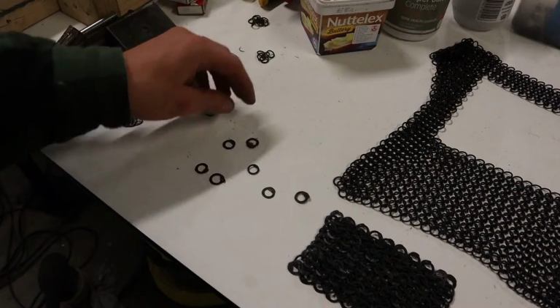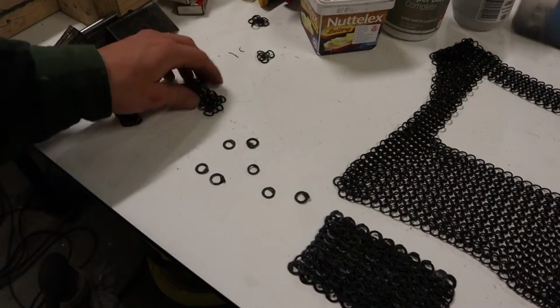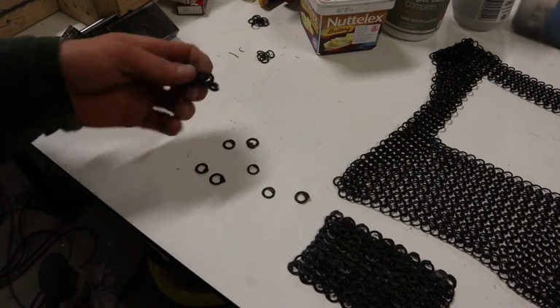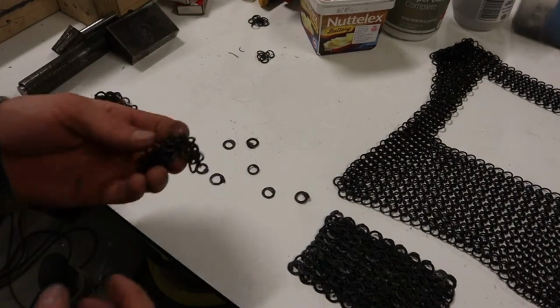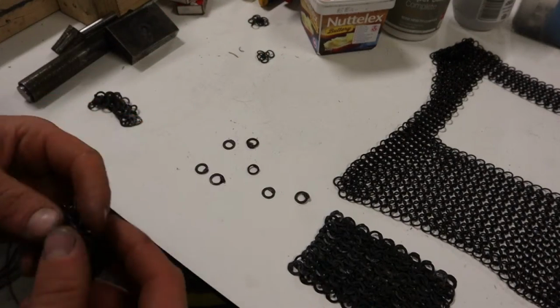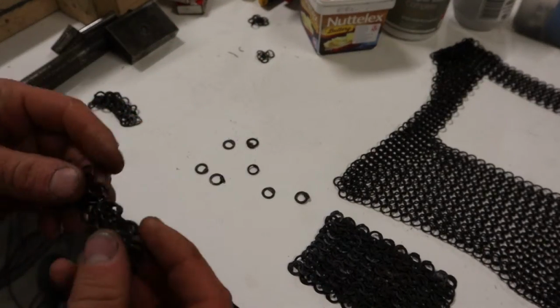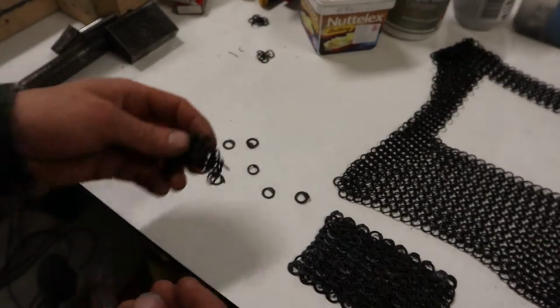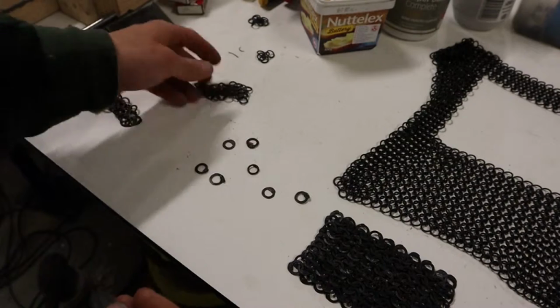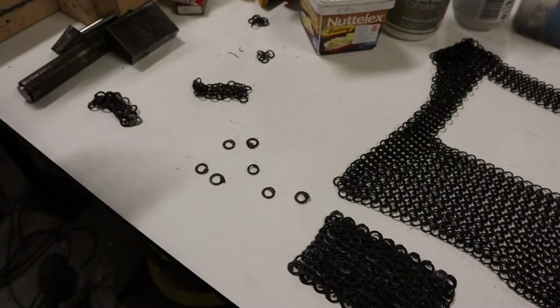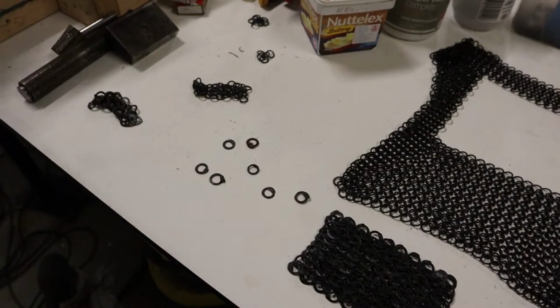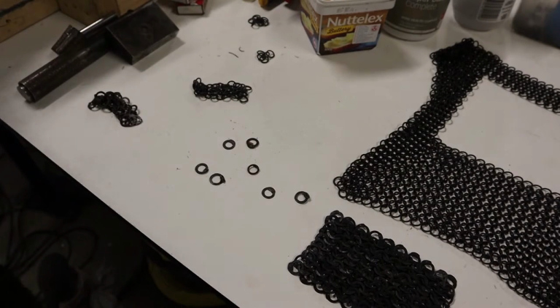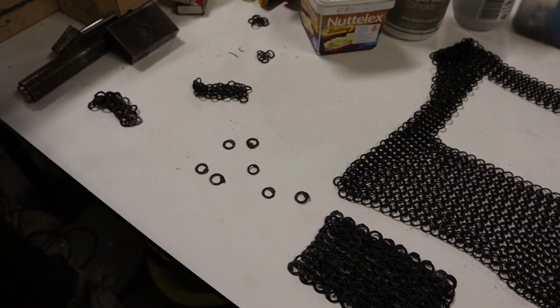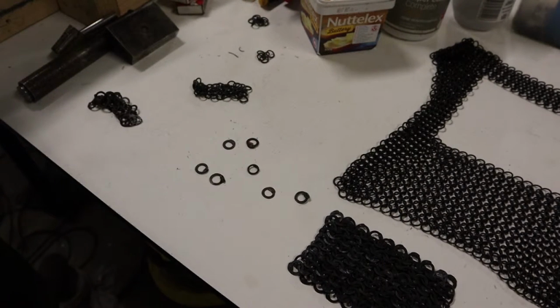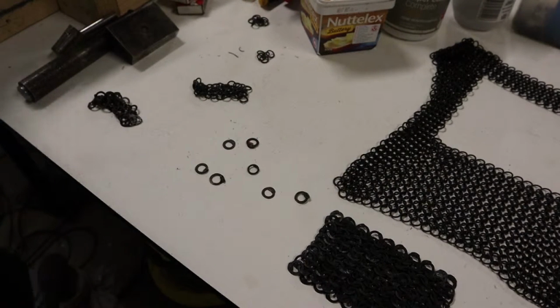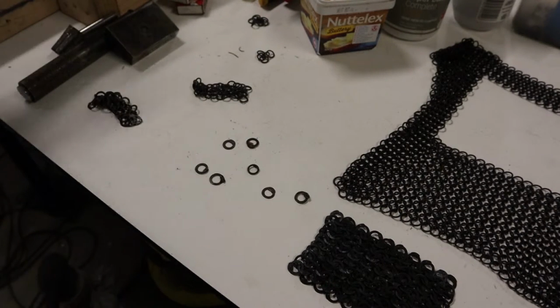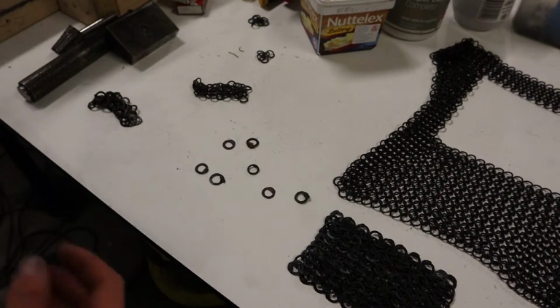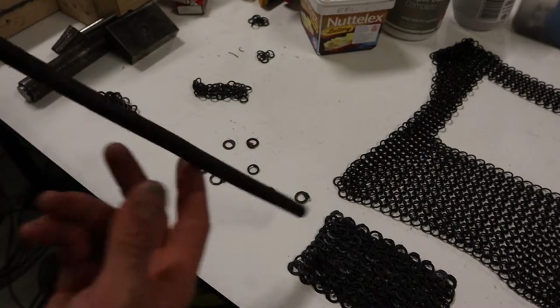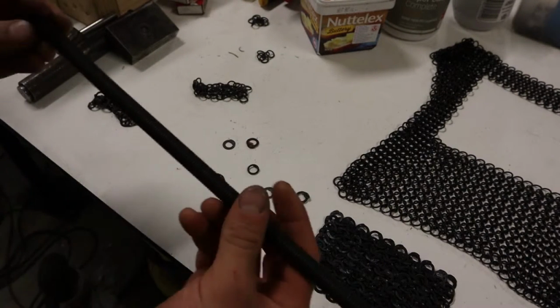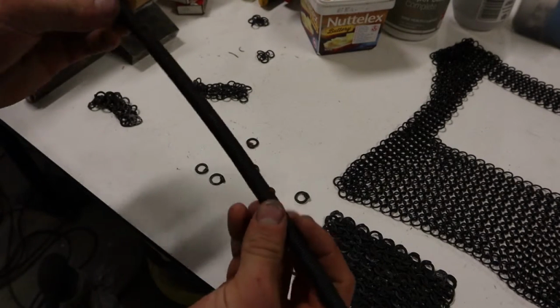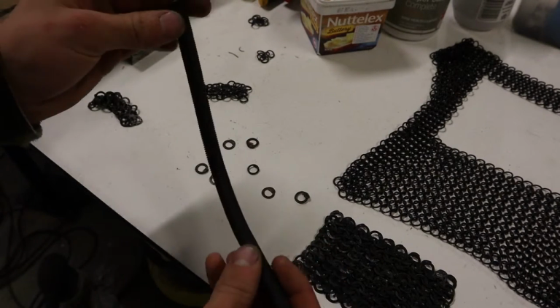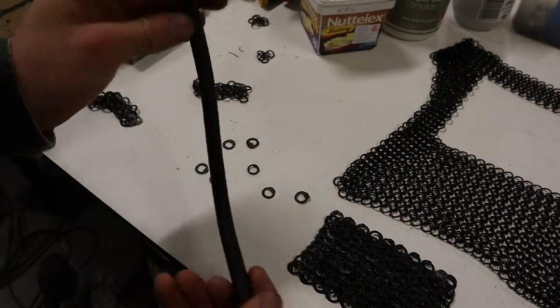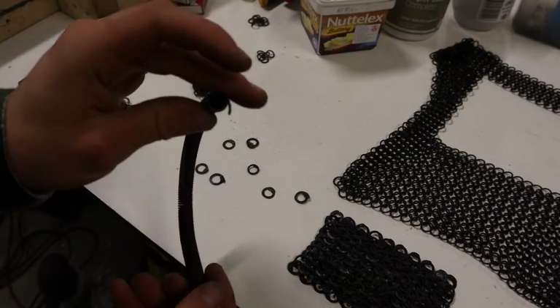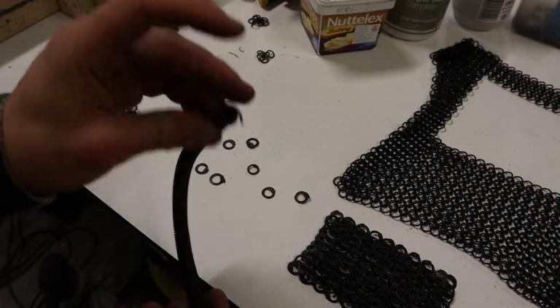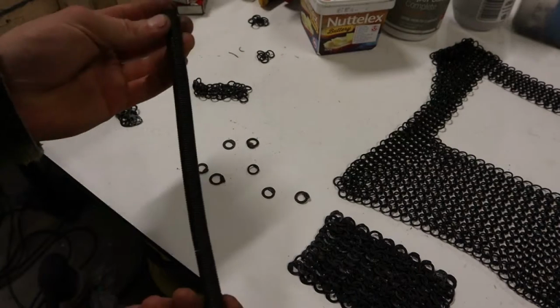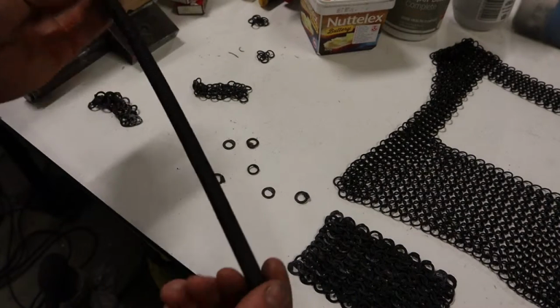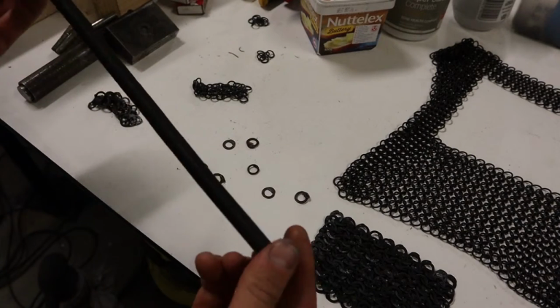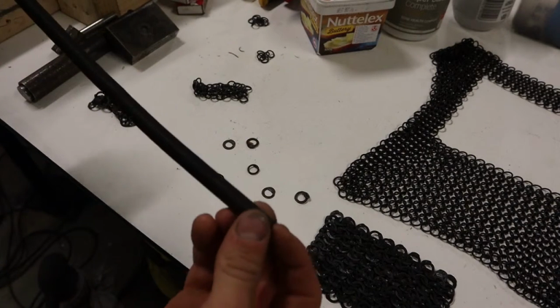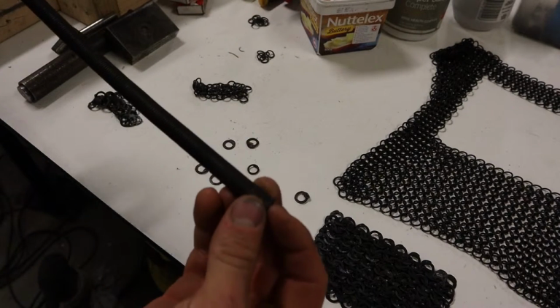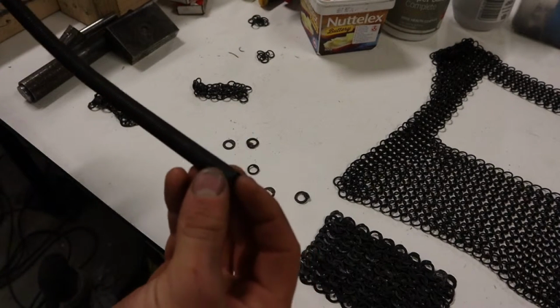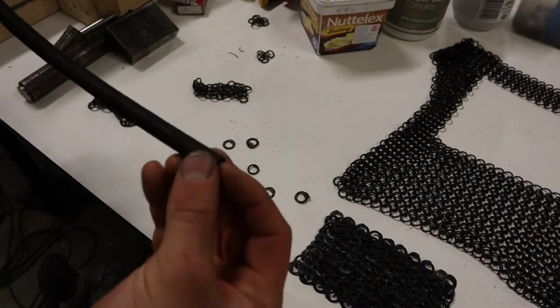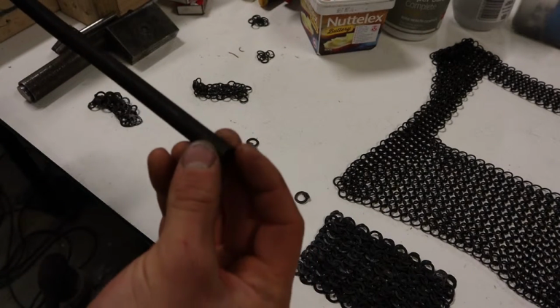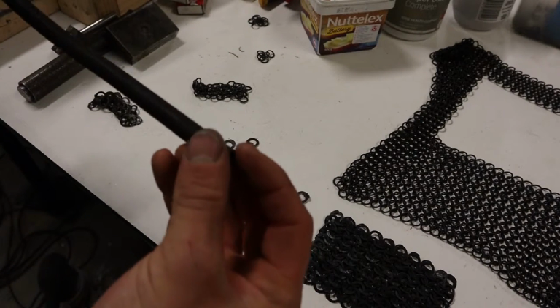Those are very easy to make — basically wind your coils. Those guys there, I used my mandrel and a drill to wind those up.